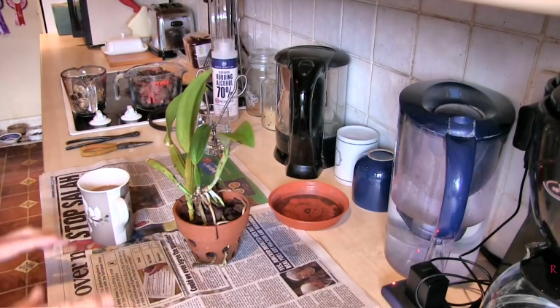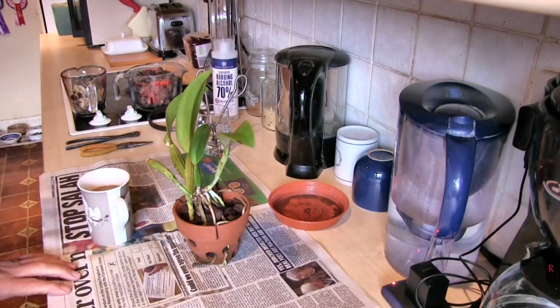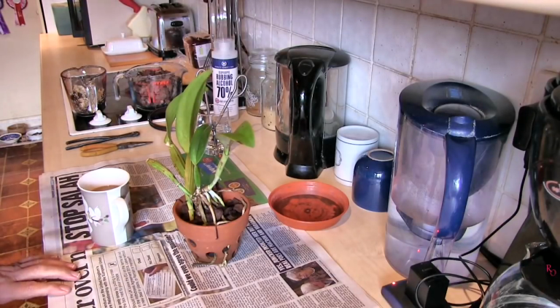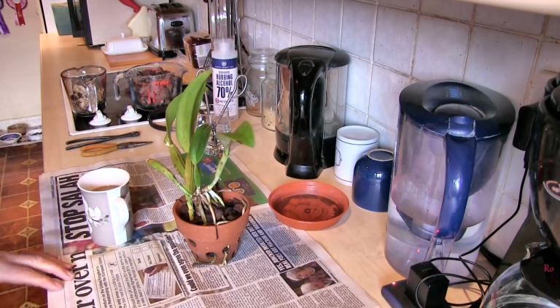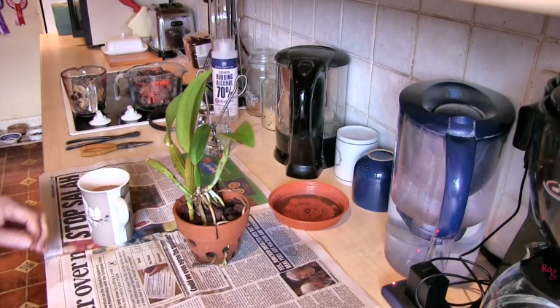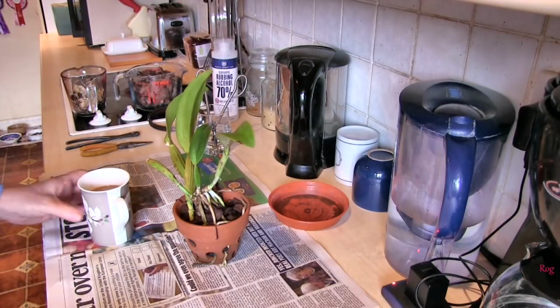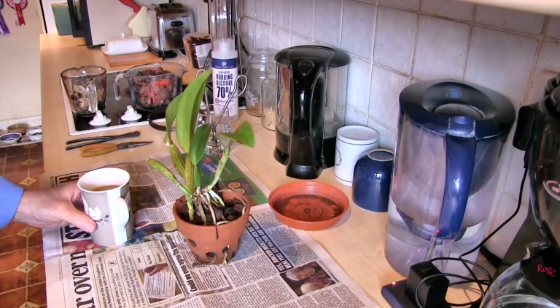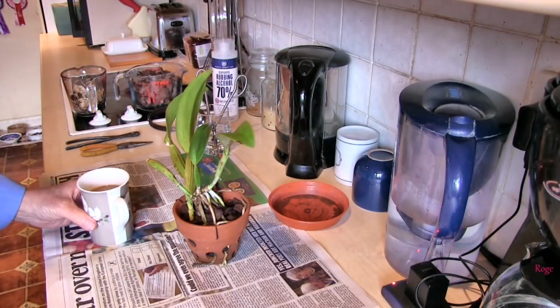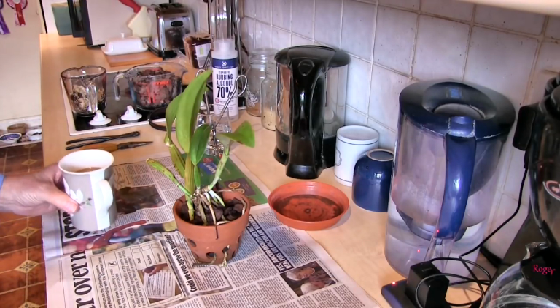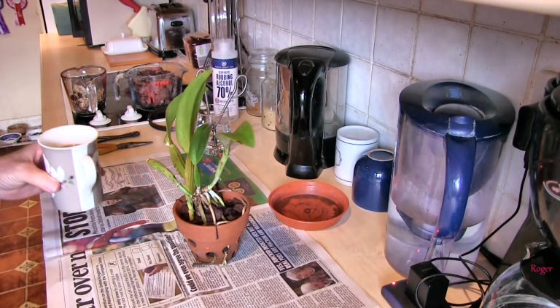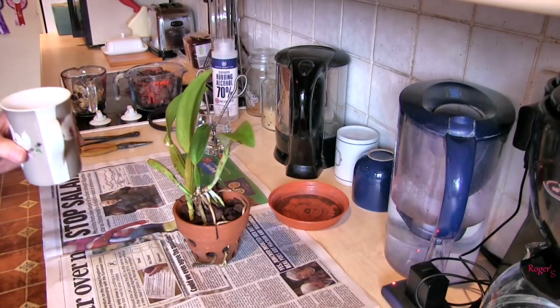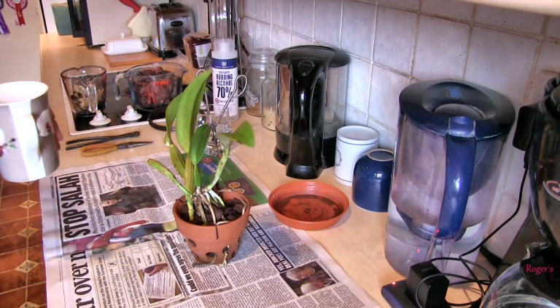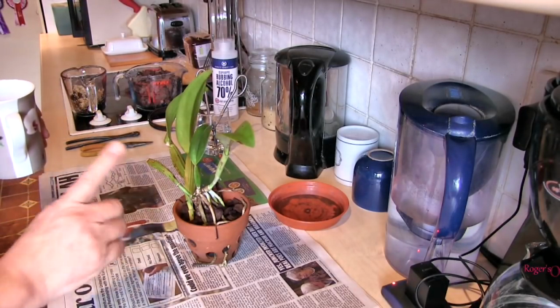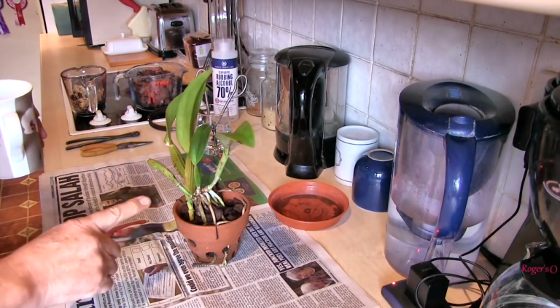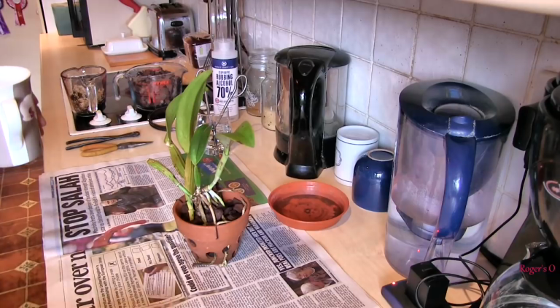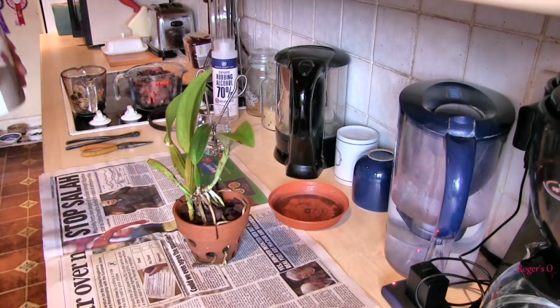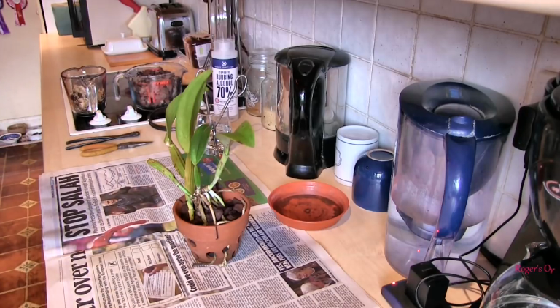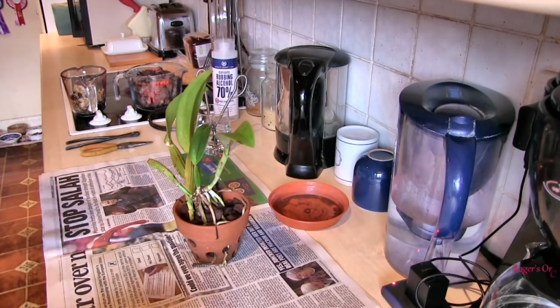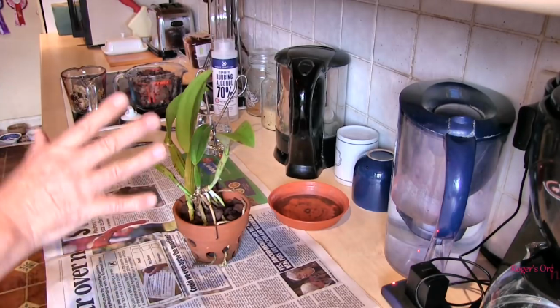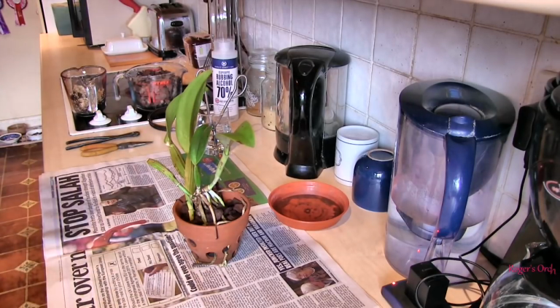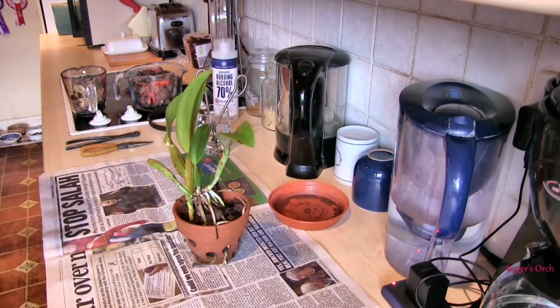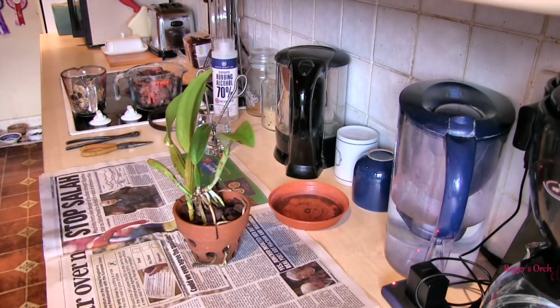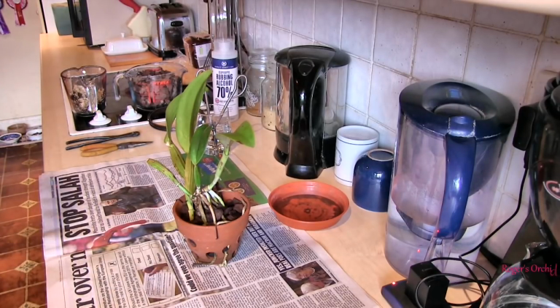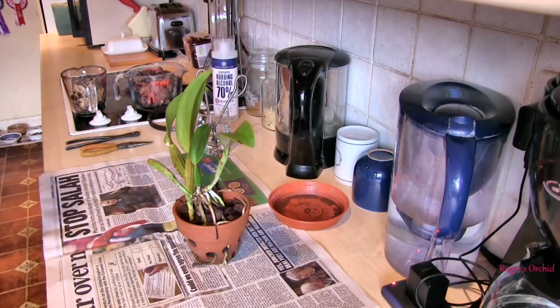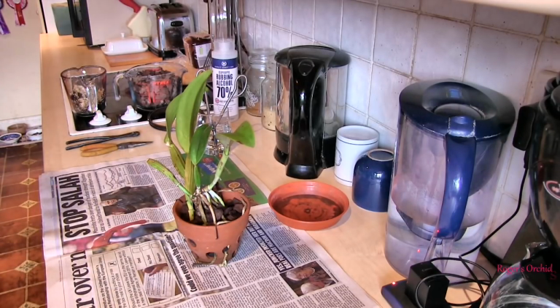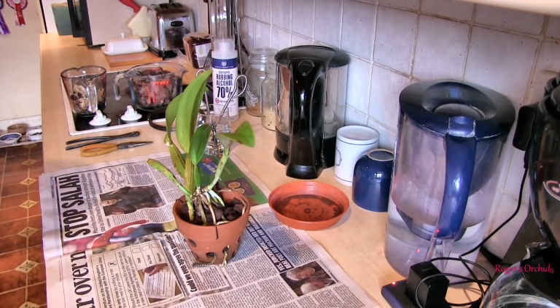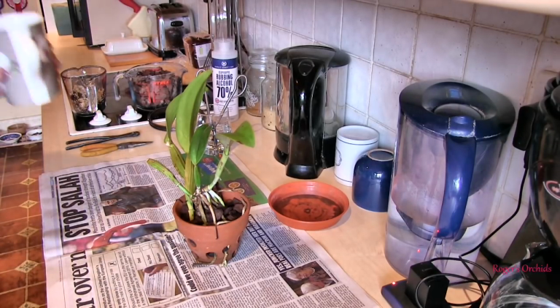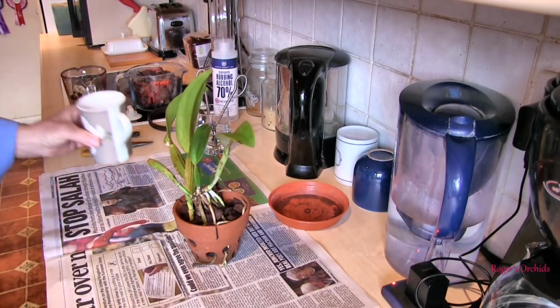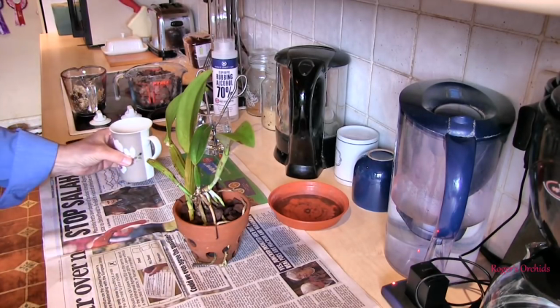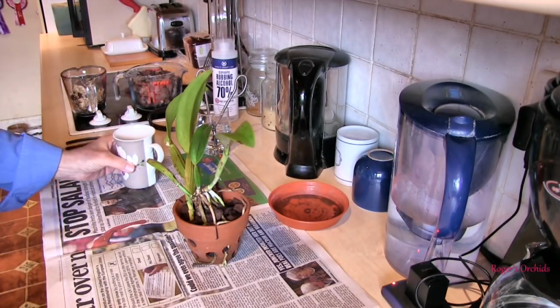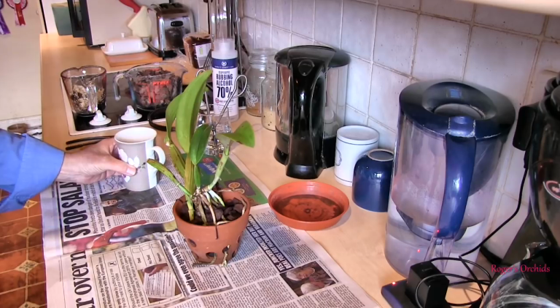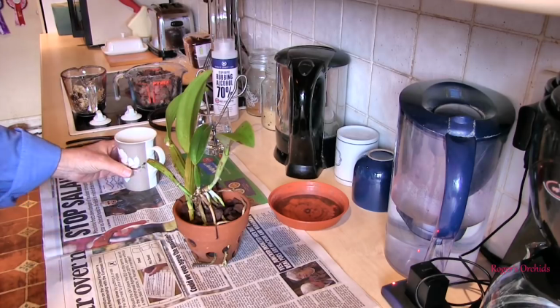Hi, this is Roger, thanks for dropping by. Kitchen time, and this is a project plant, so filmed in isolation. This will be a coffee job.